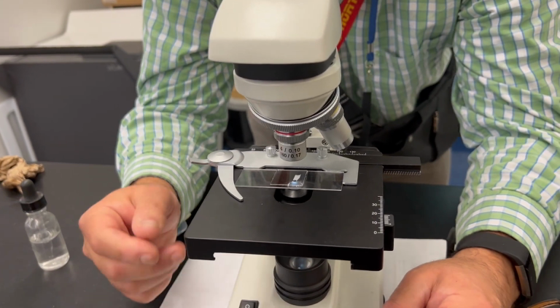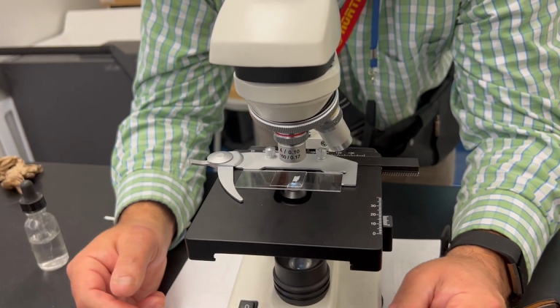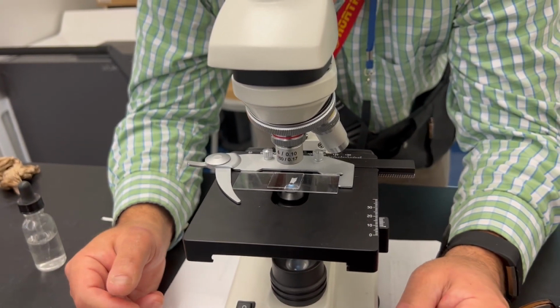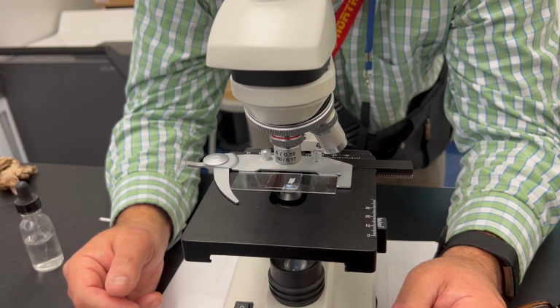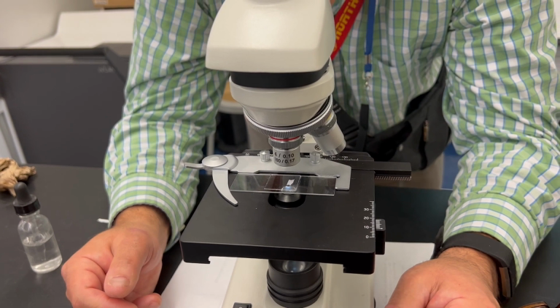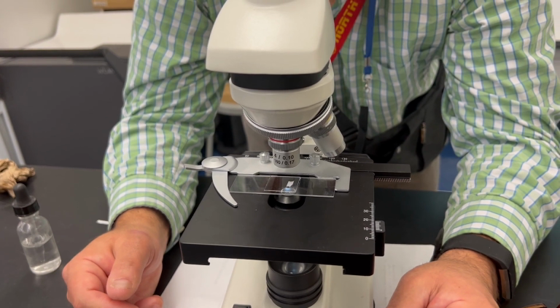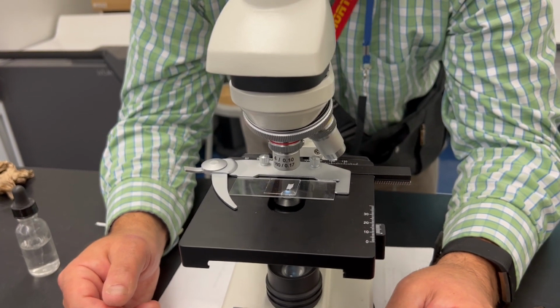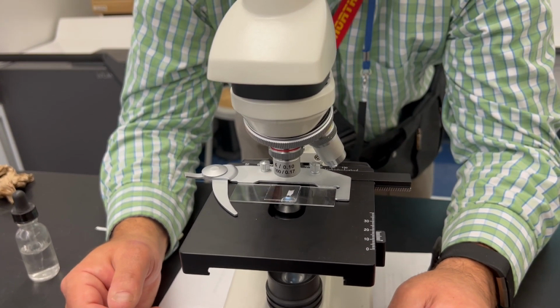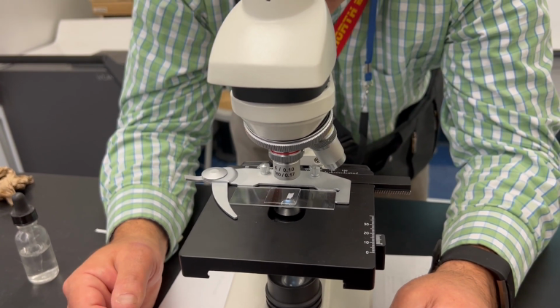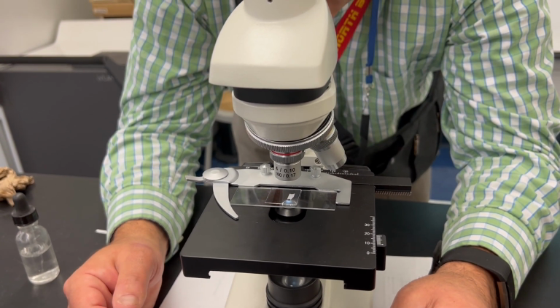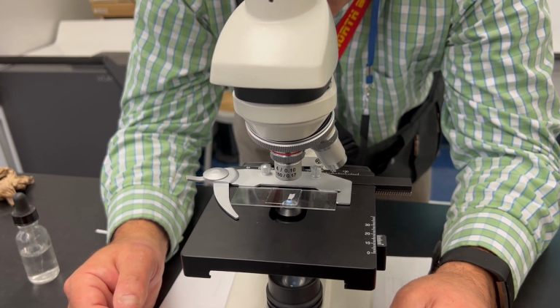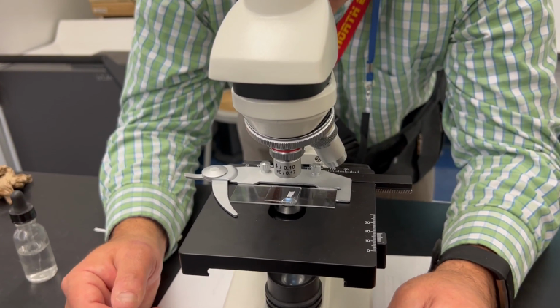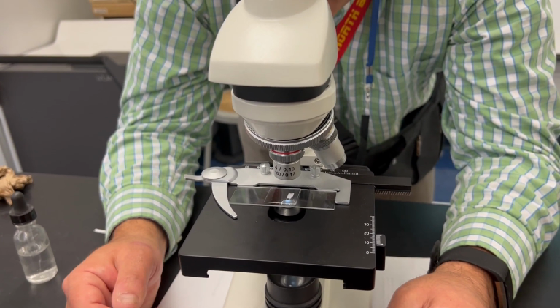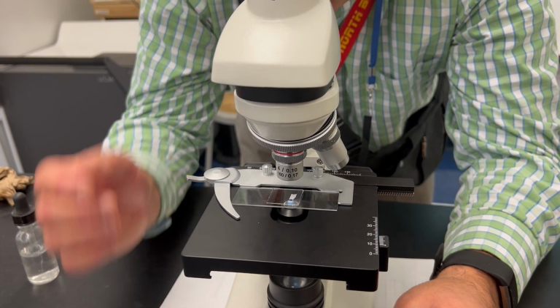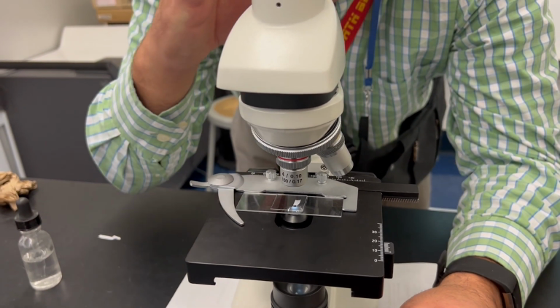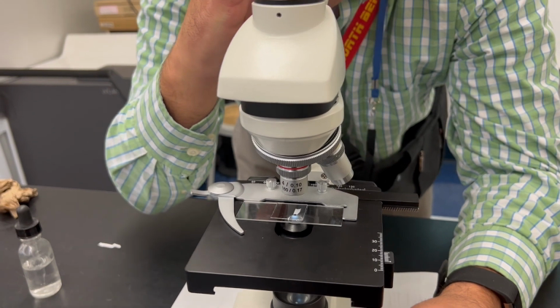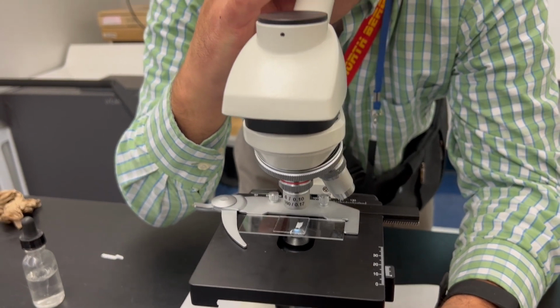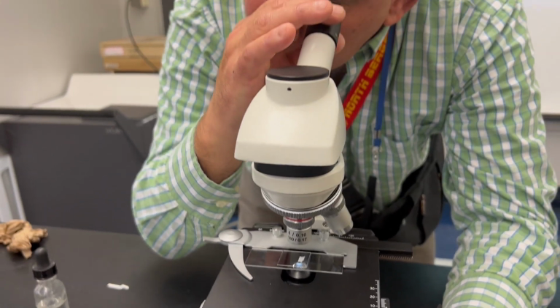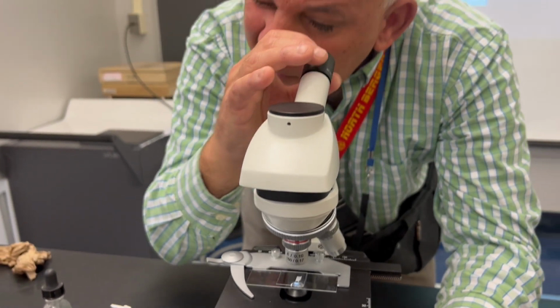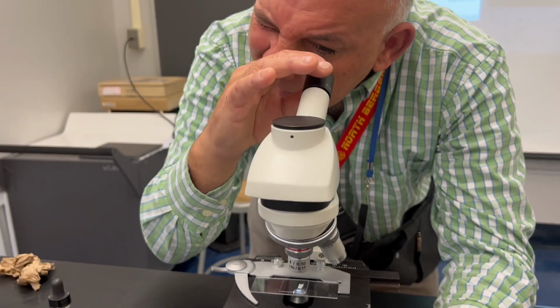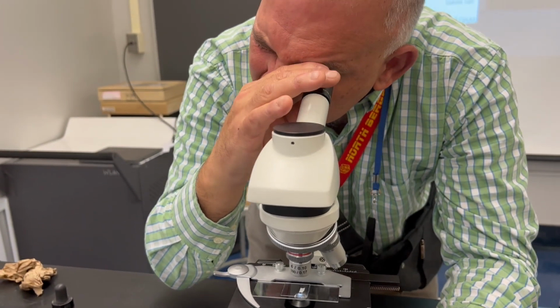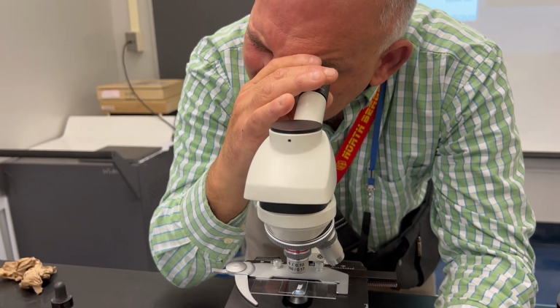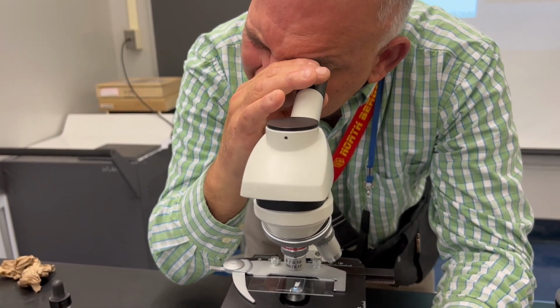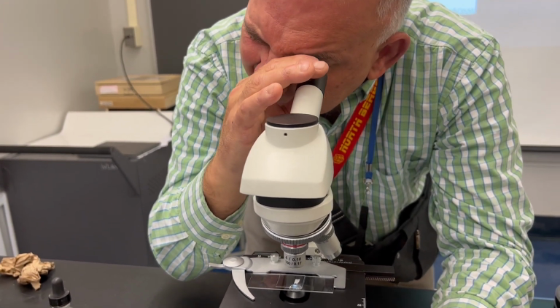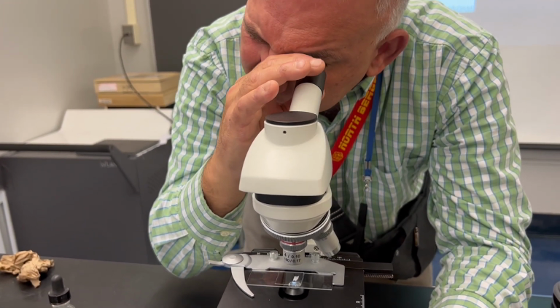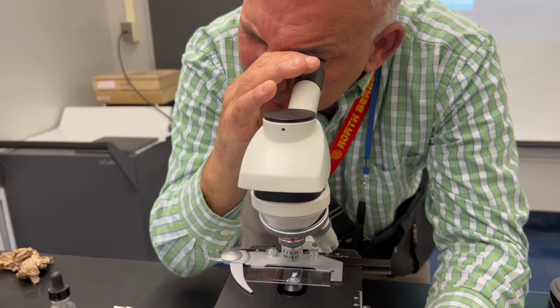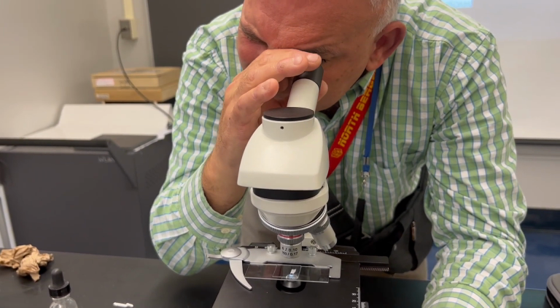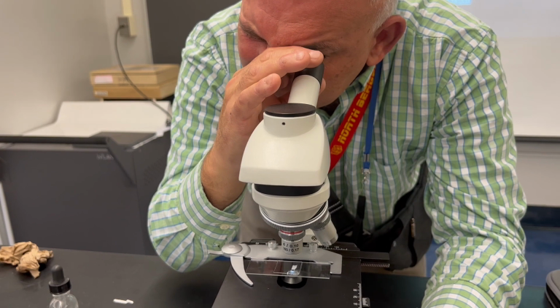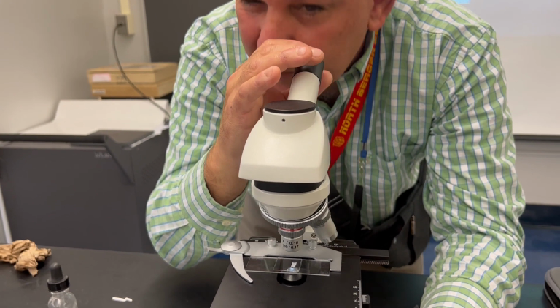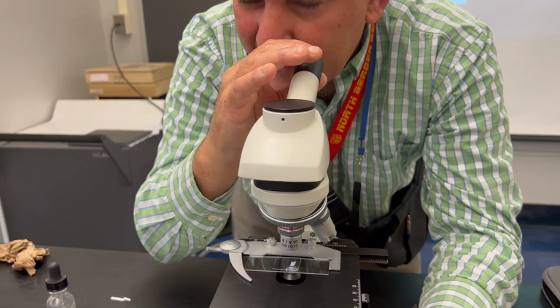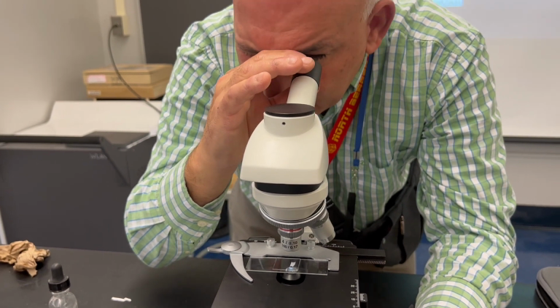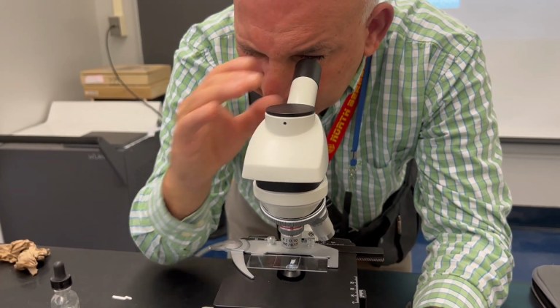I can see it — the E is upside down and backwards, and it's right in the center. My microscope also has something called a pointer. If you move this around, that little black line is a pointer you can use to identify things.